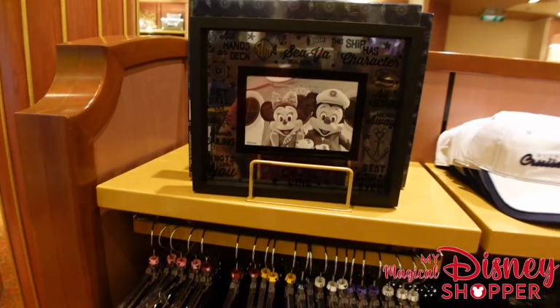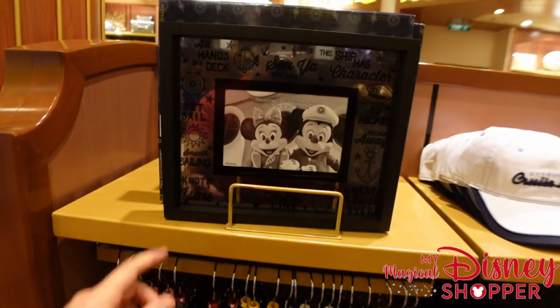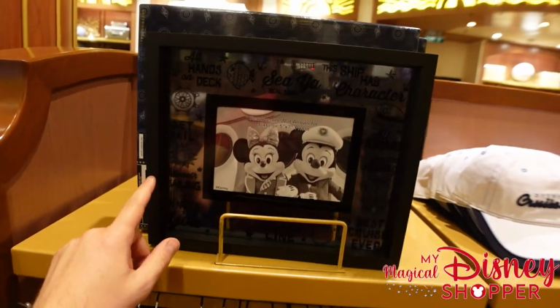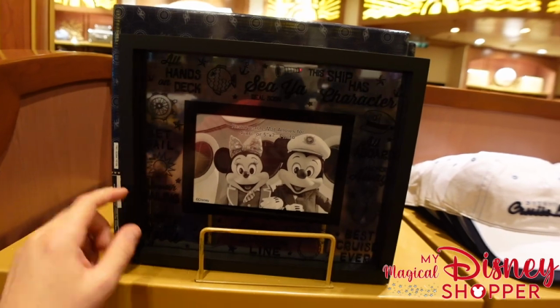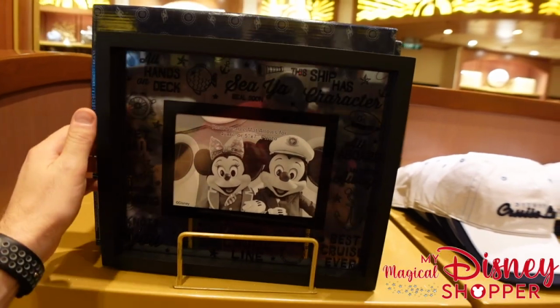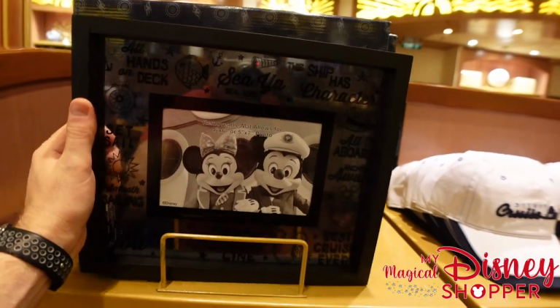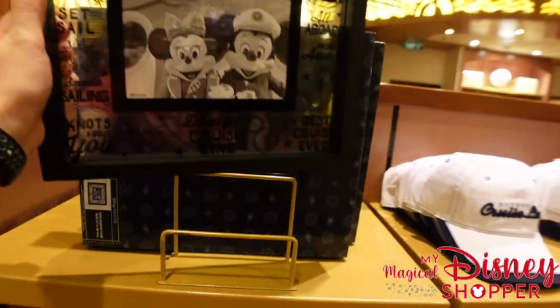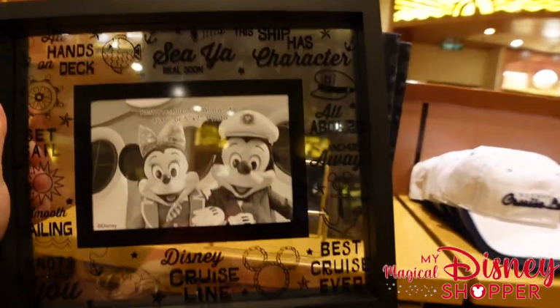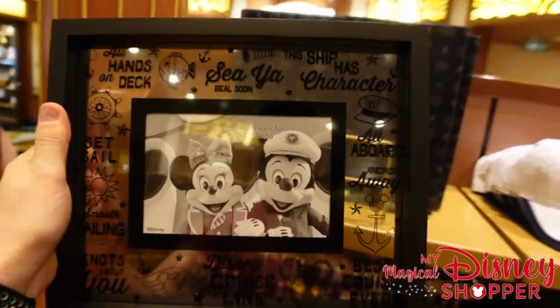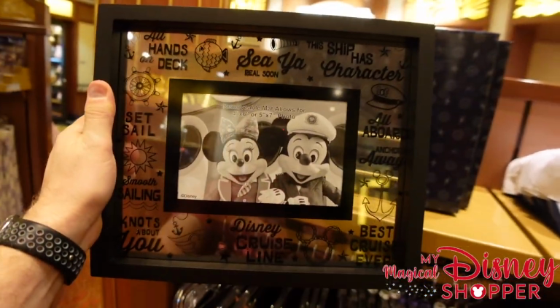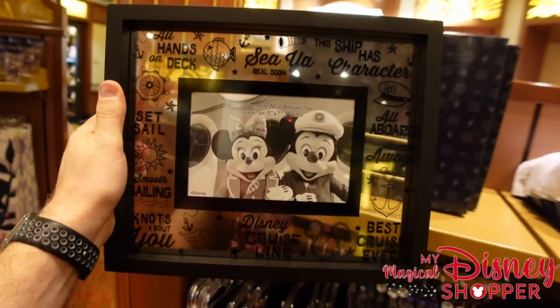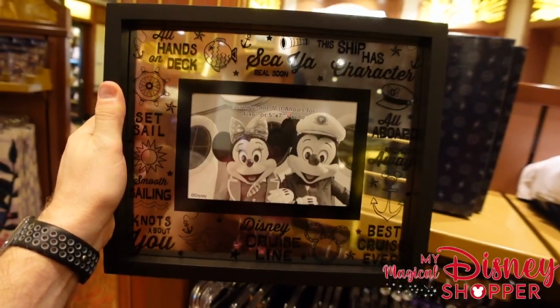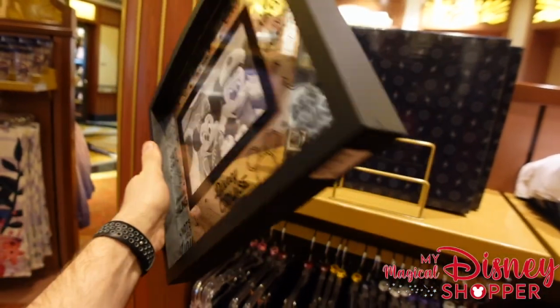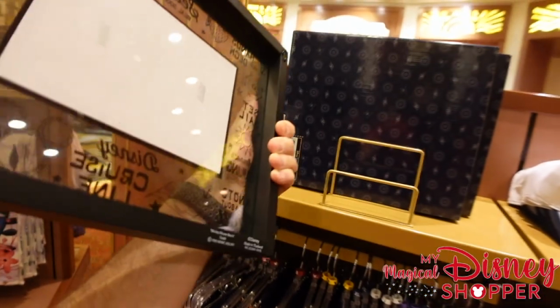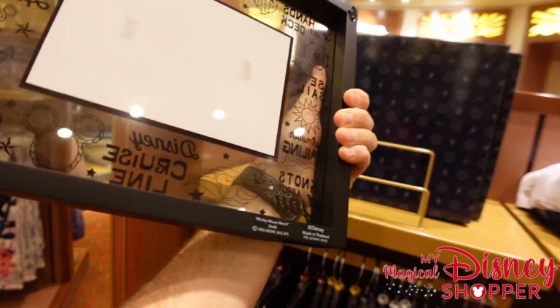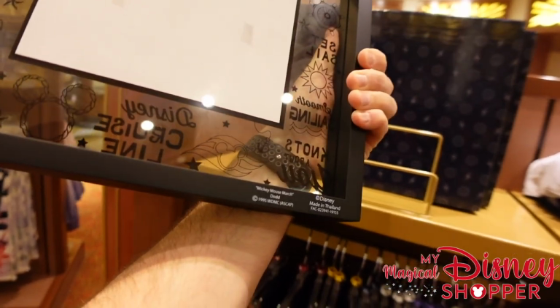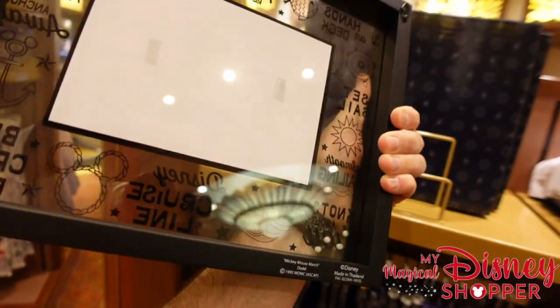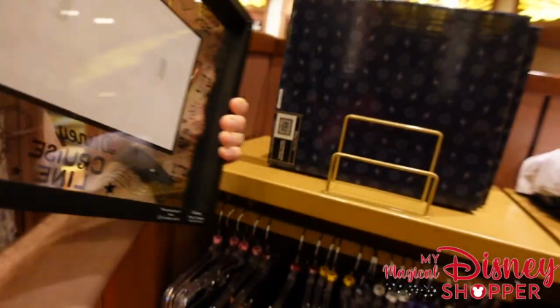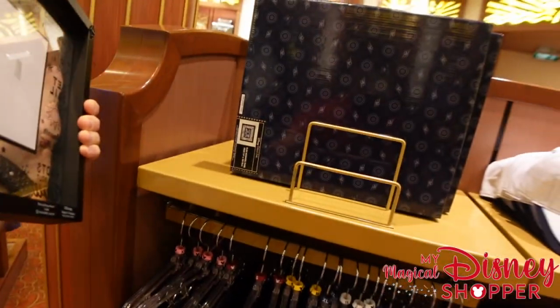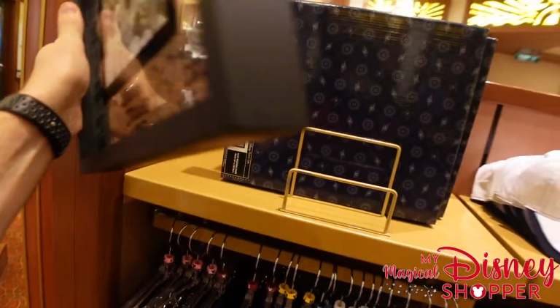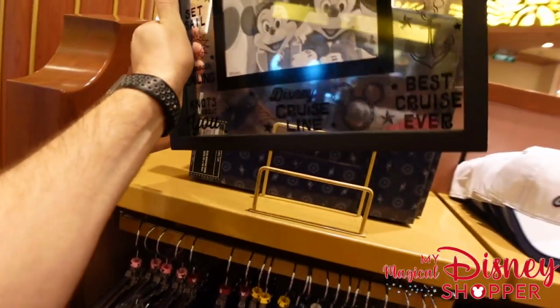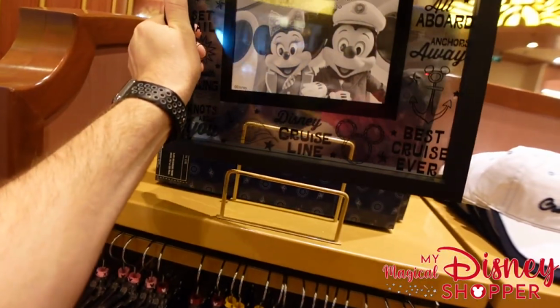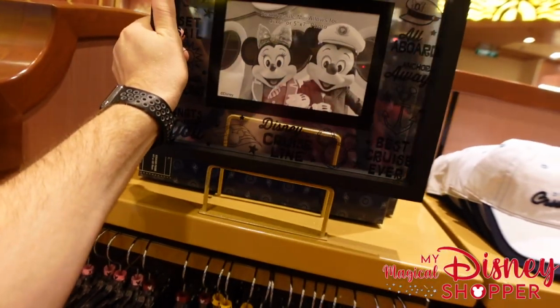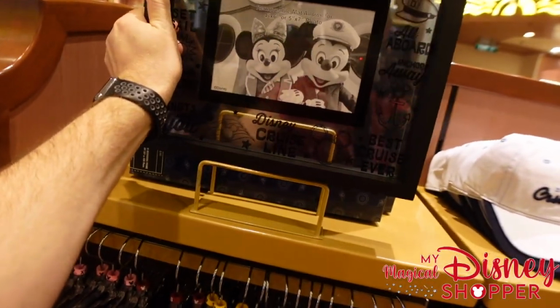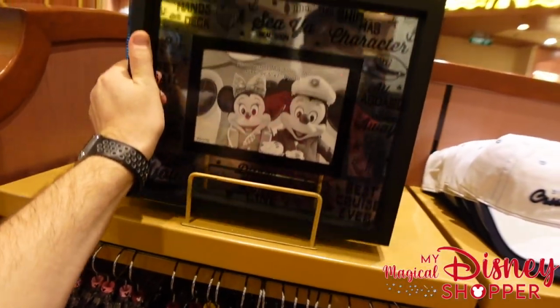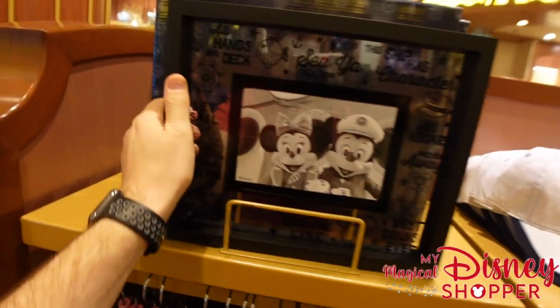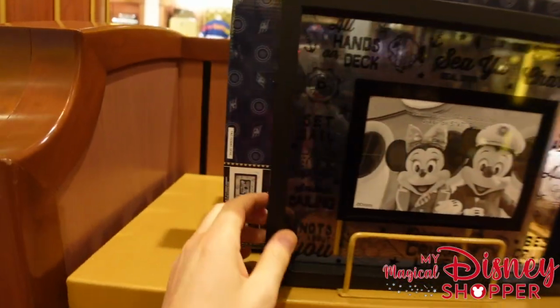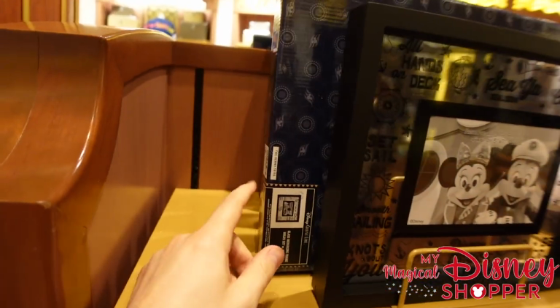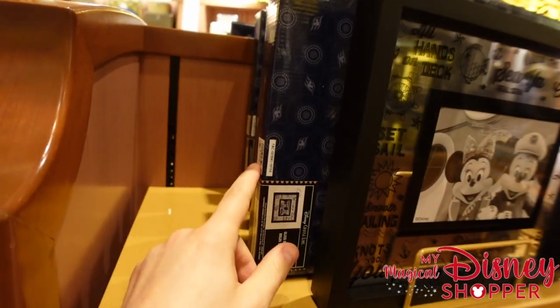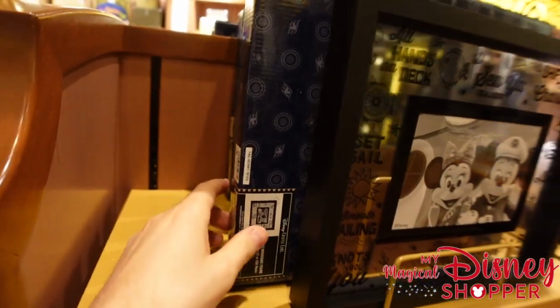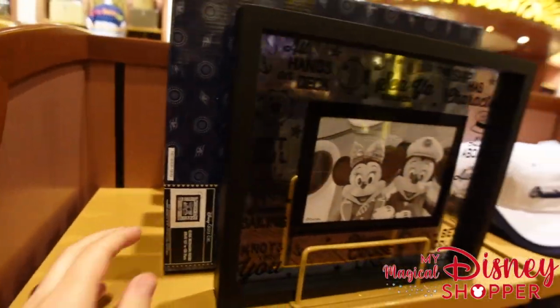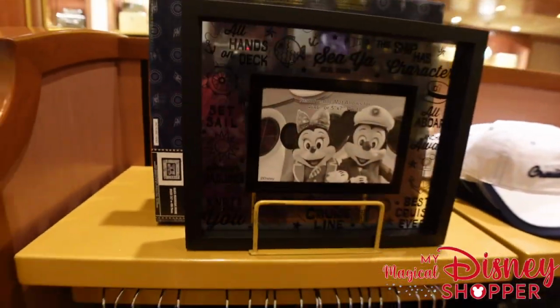There's a really nice picture frame — a great way to remember your cruises. The decorative one doesn't have a price on it, but the others go for $29.99.